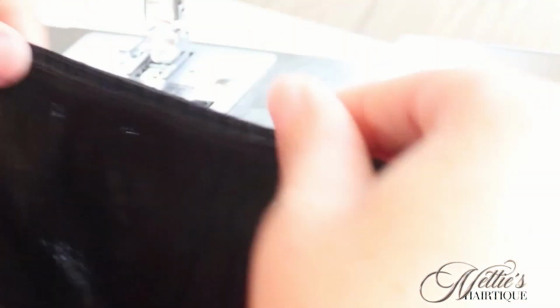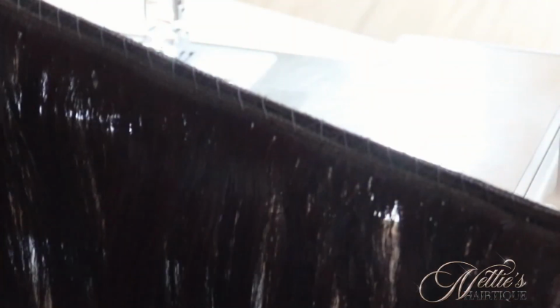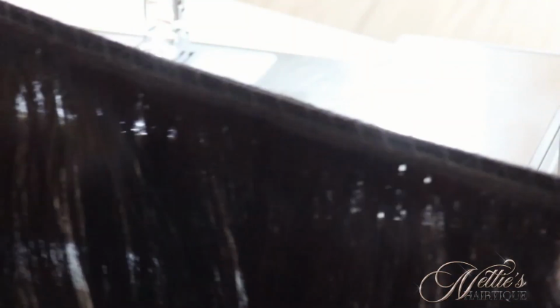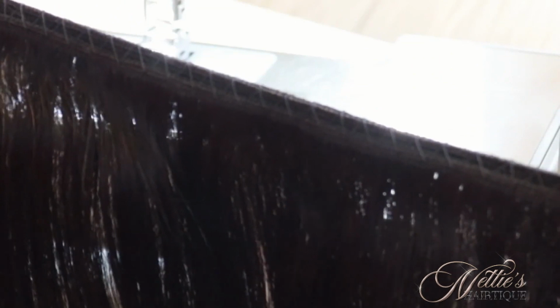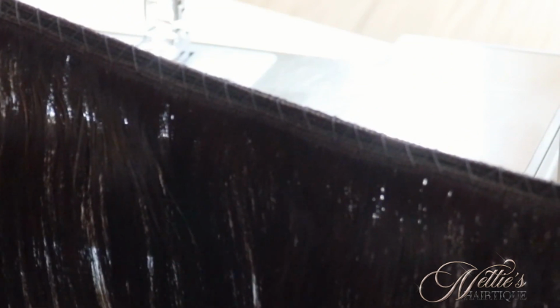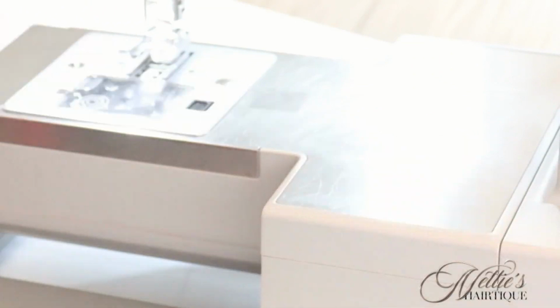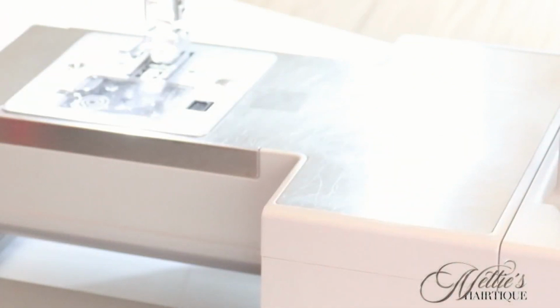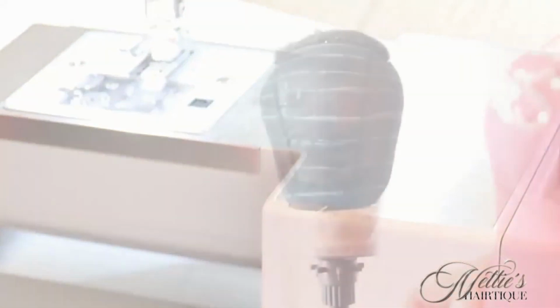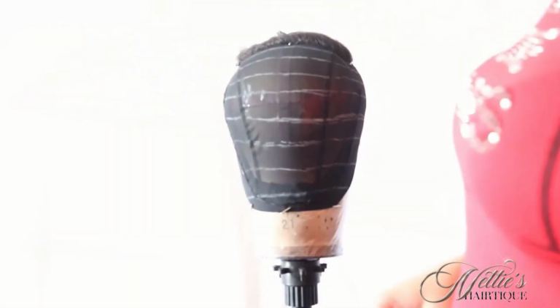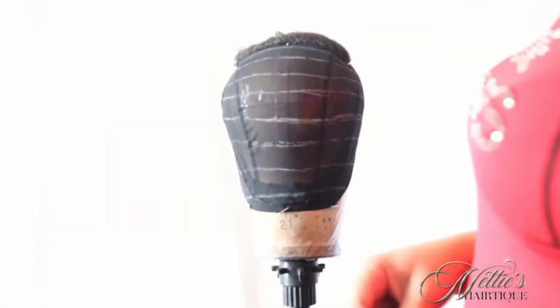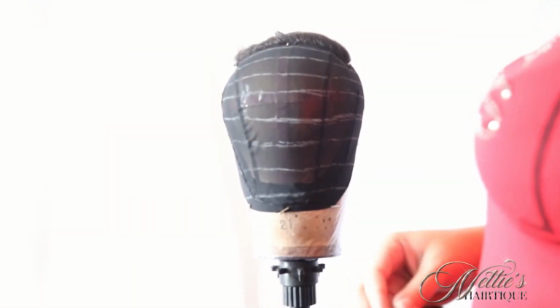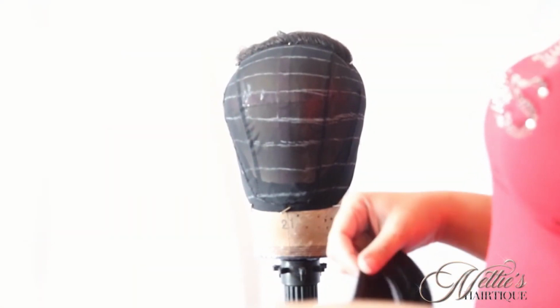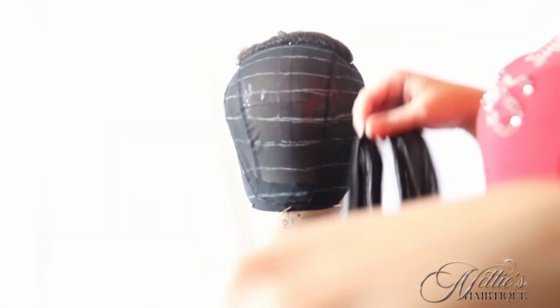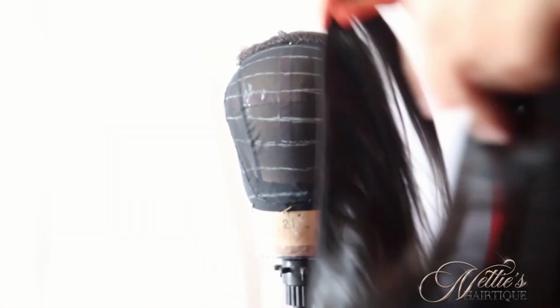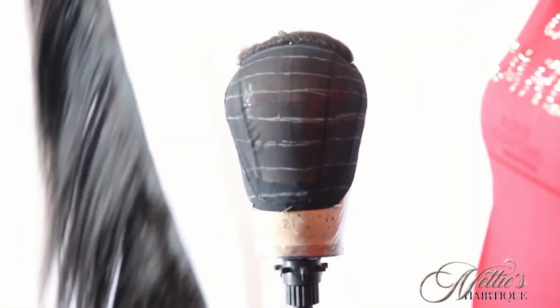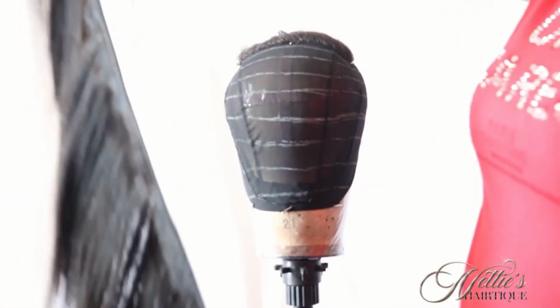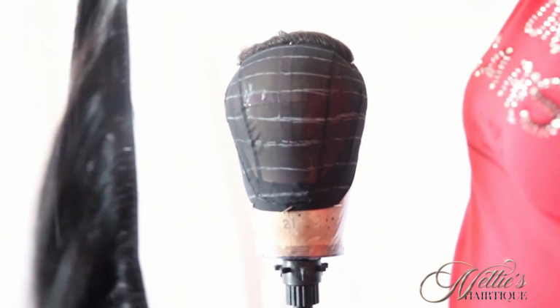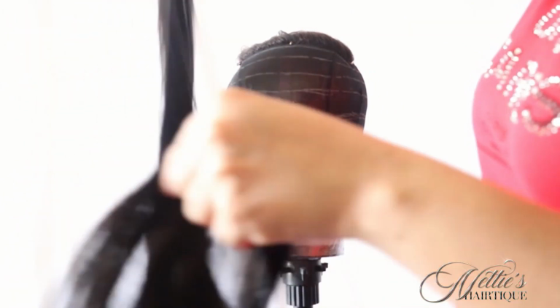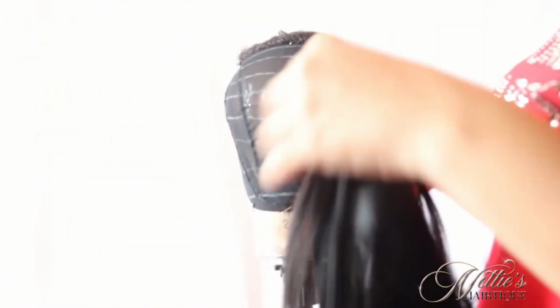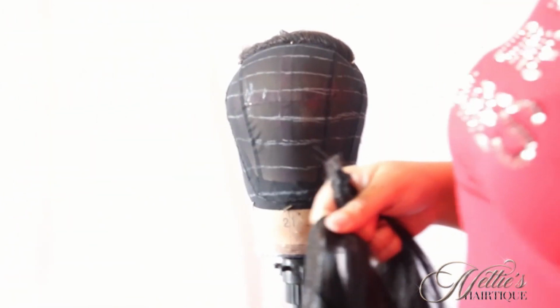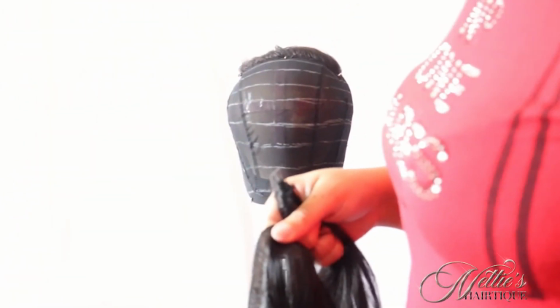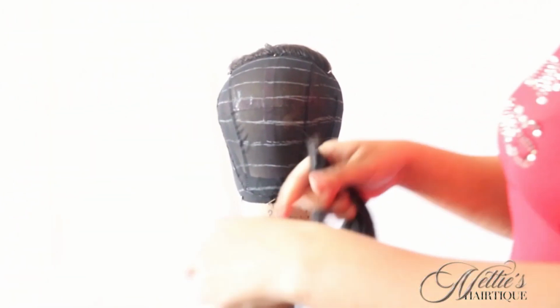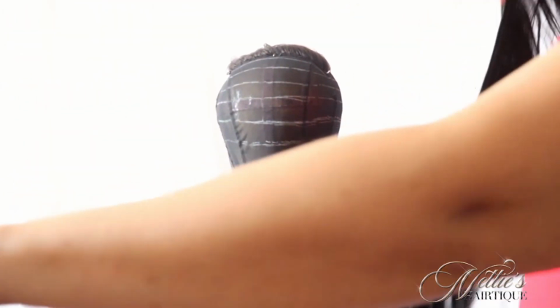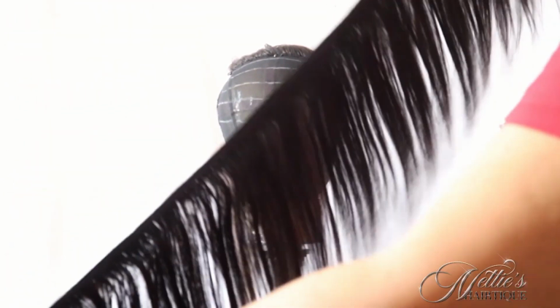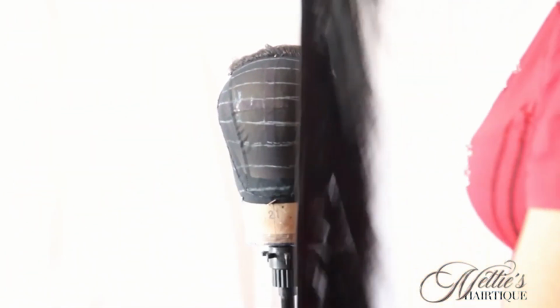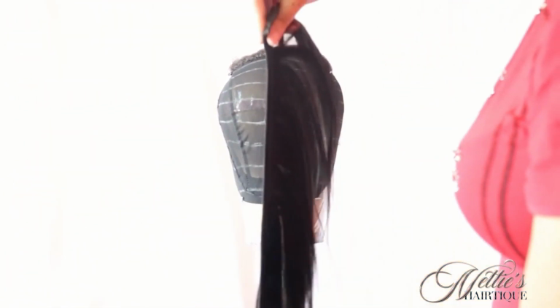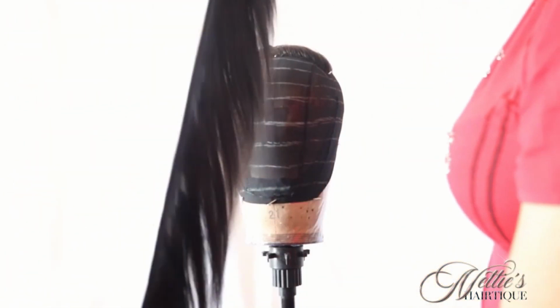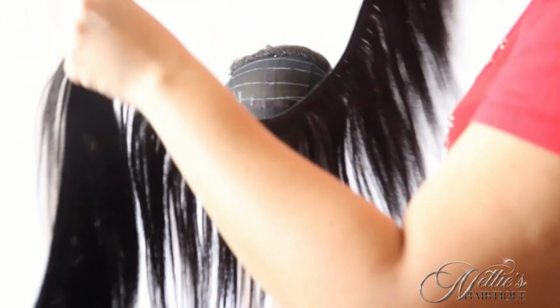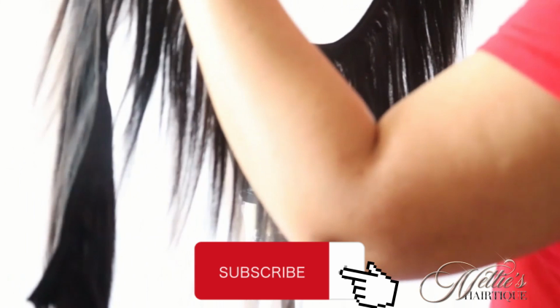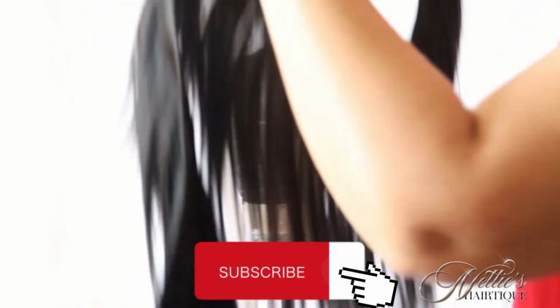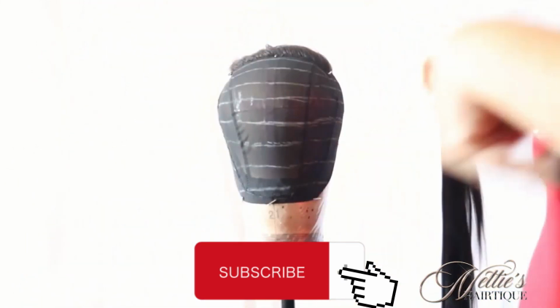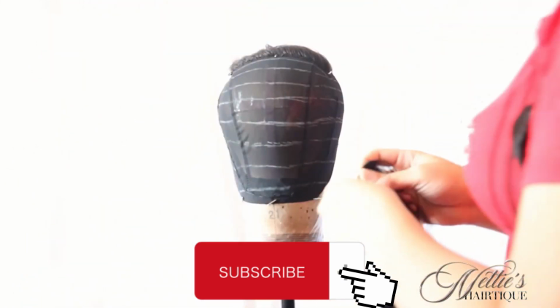You want your double weft to look exactly like that. You want the wefts to be parallel to each other — you don't want them doubled on top of each other. That way they can lay nice and flat onto your client's wig cap.